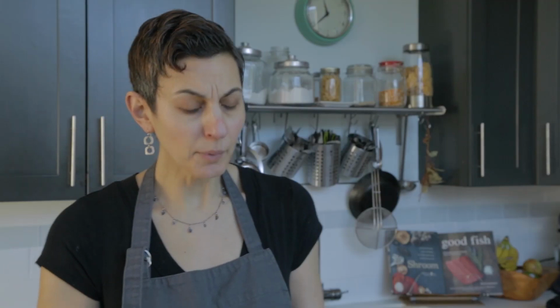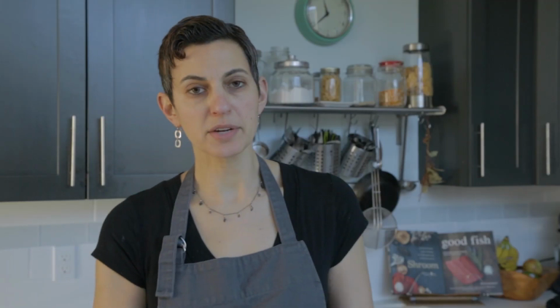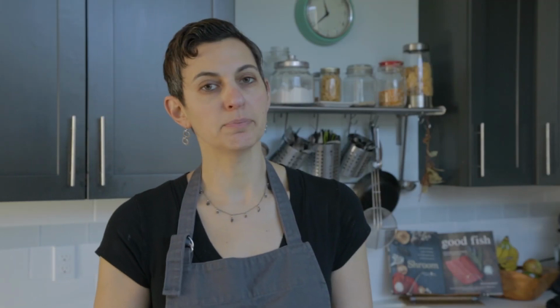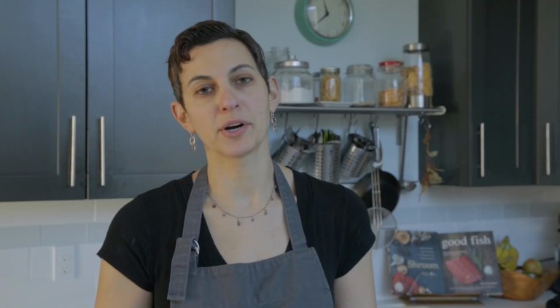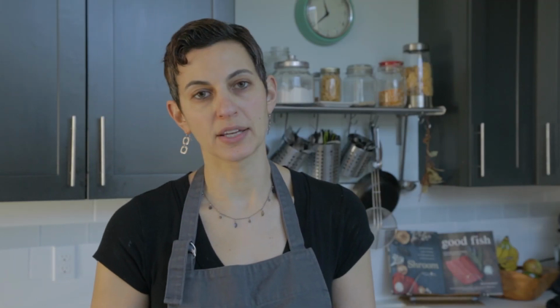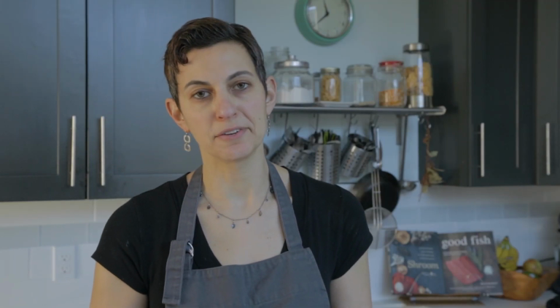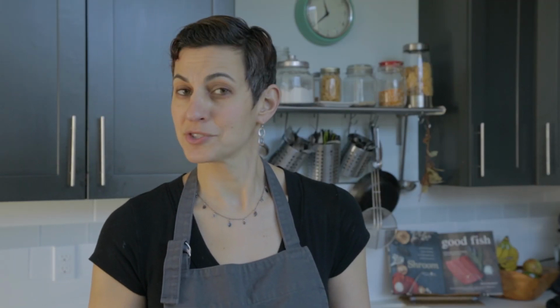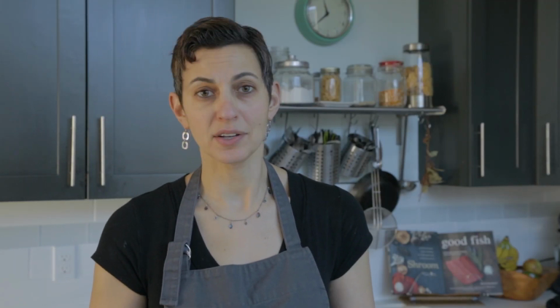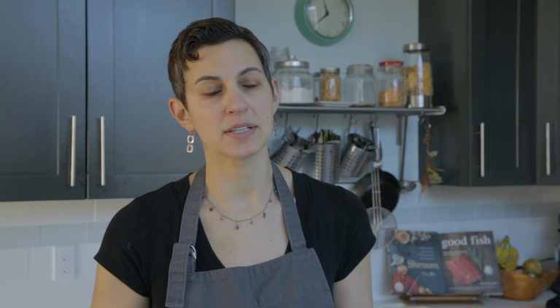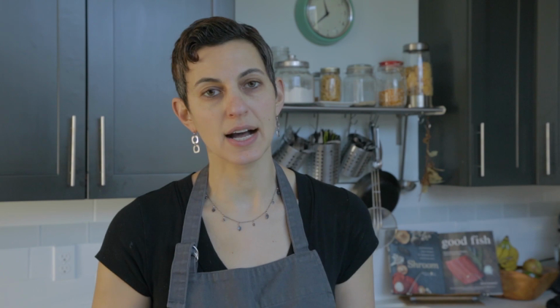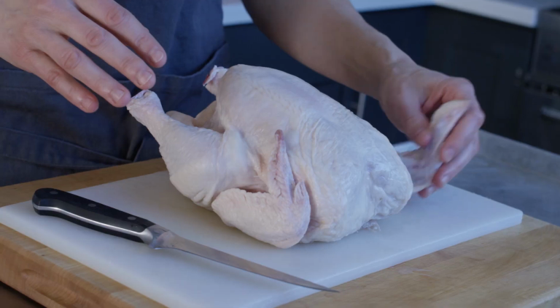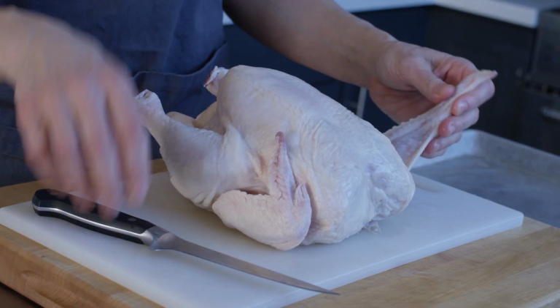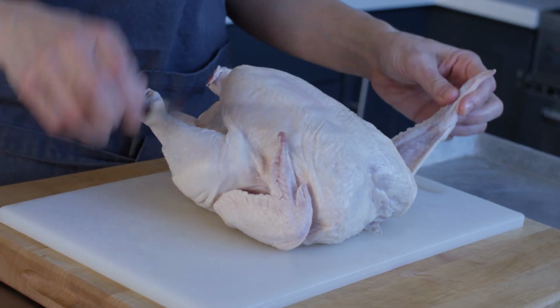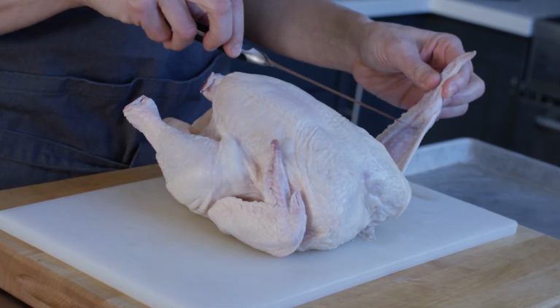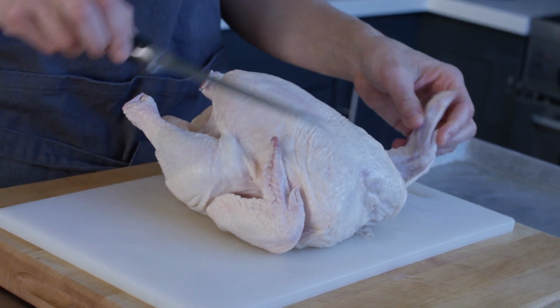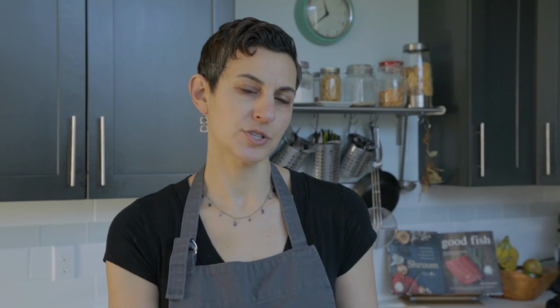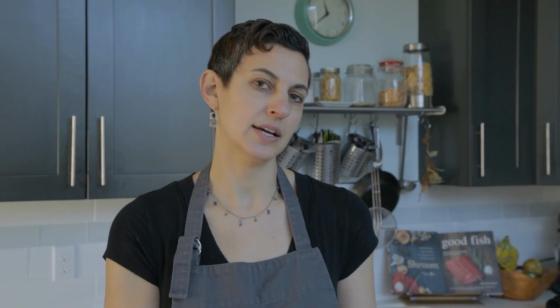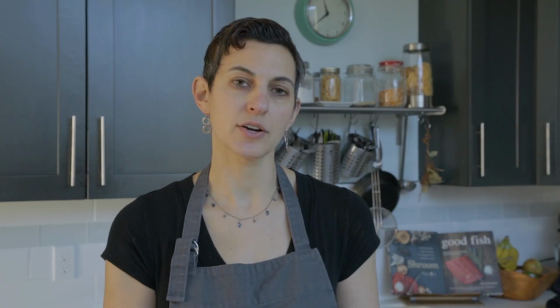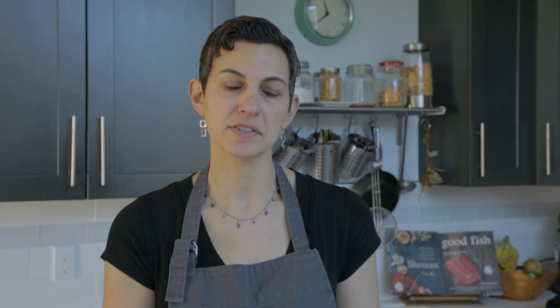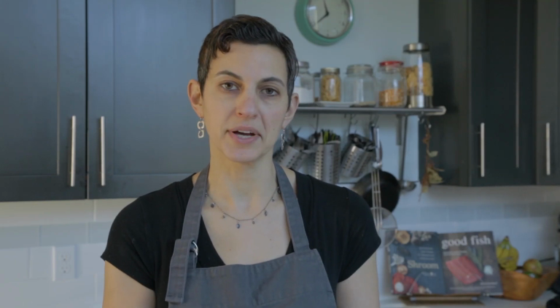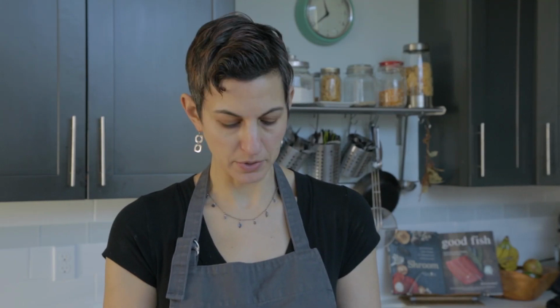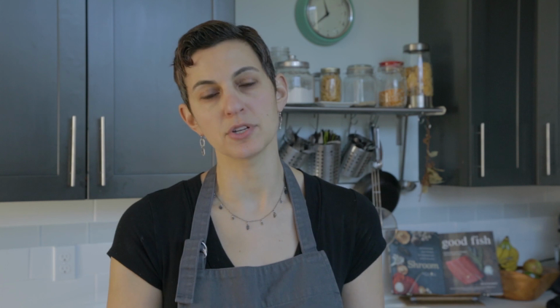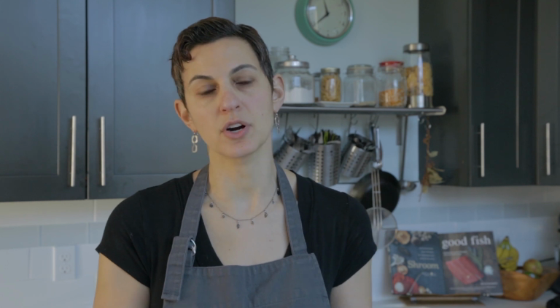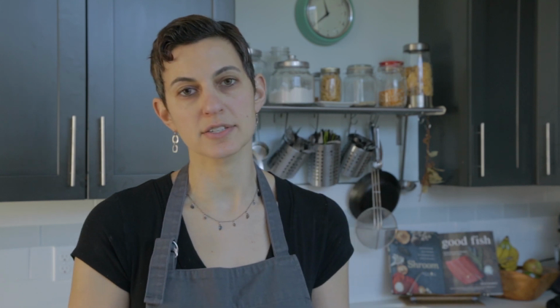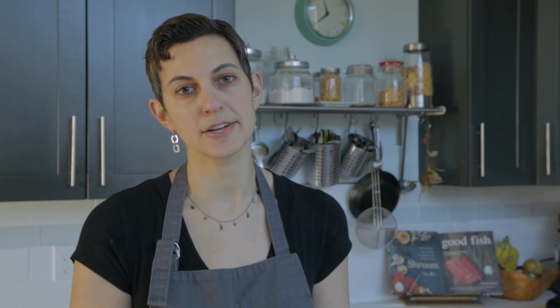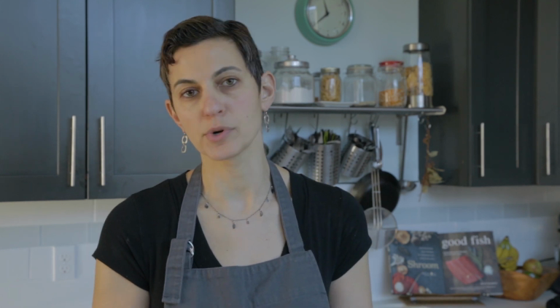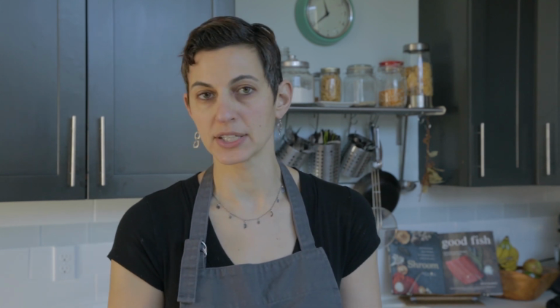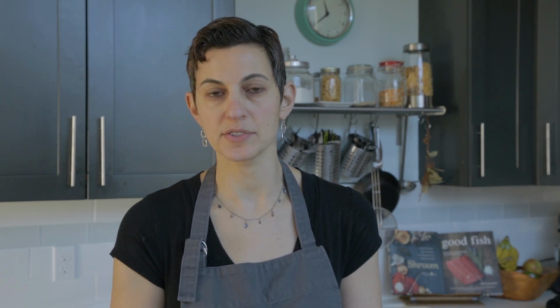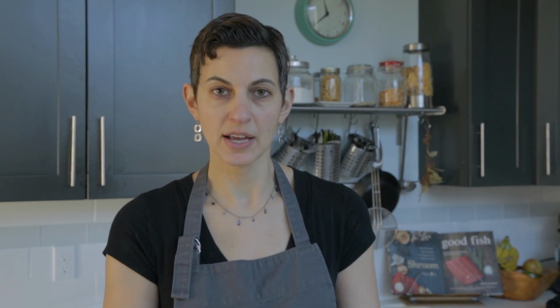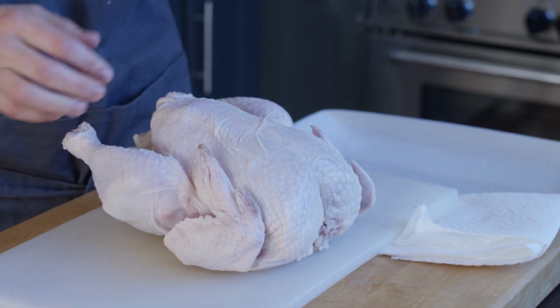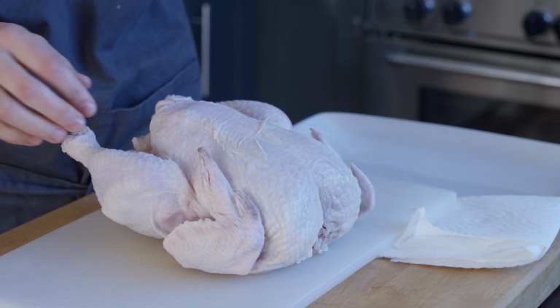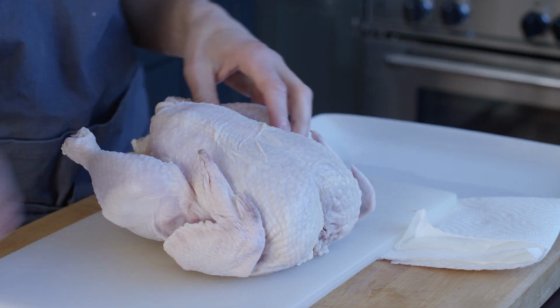I'm going to use every part of the chicken. If it came with giblets I'll use them in a stock. The wings I'll use in stock too. Today we're going to cut off the breast meat without the bone, and I'm going to use the carcass to make a roasted chicken stock. That's the eventual purpose of this.